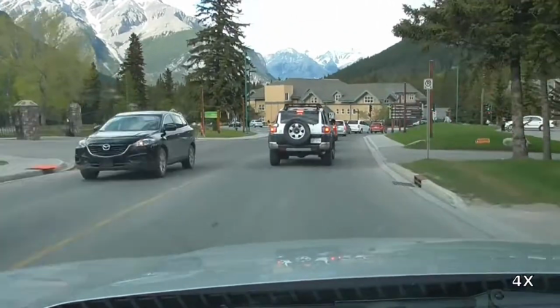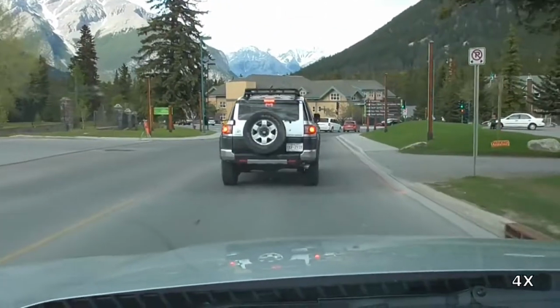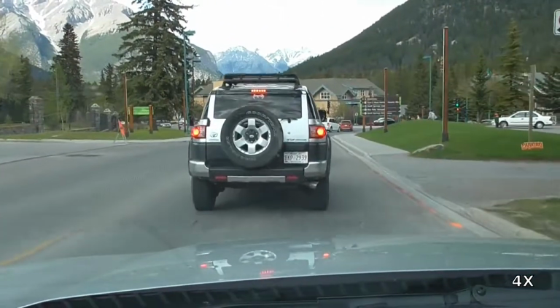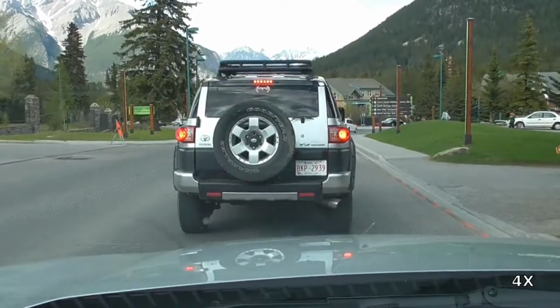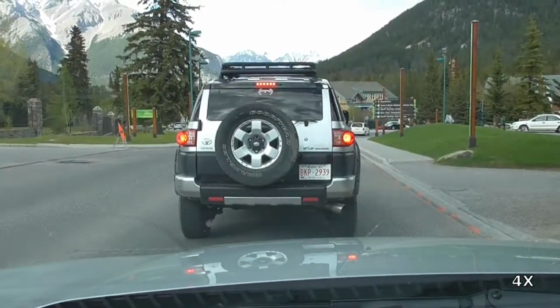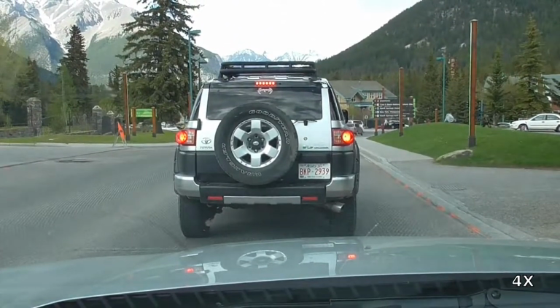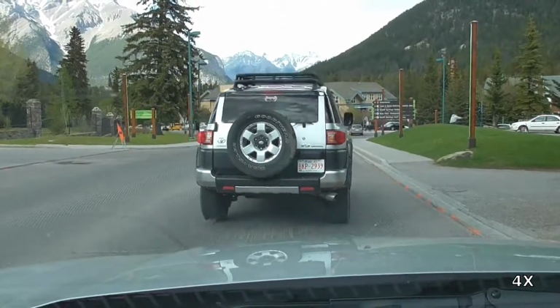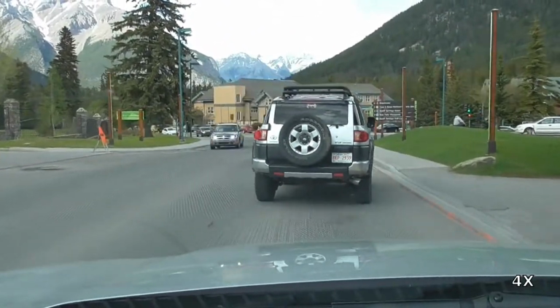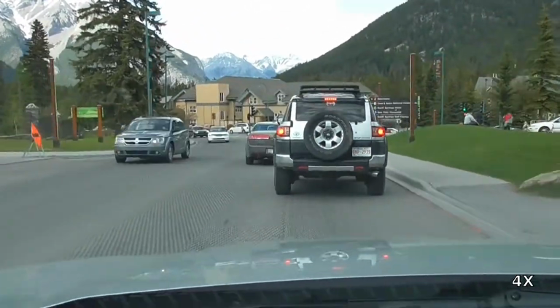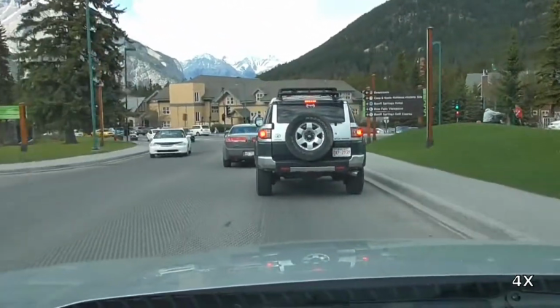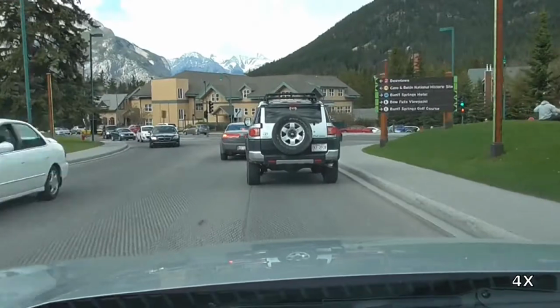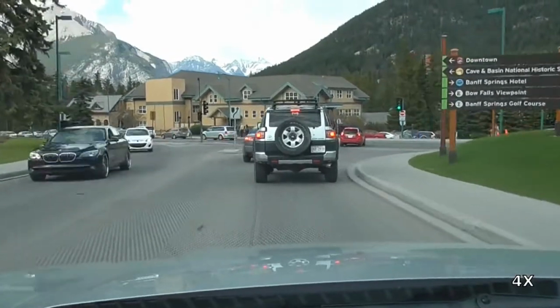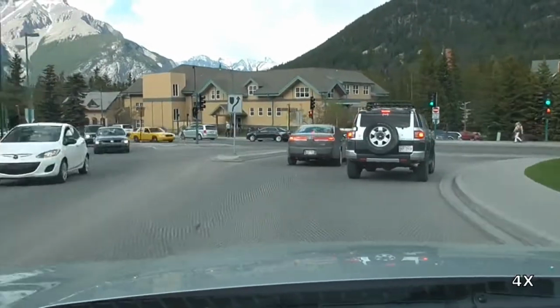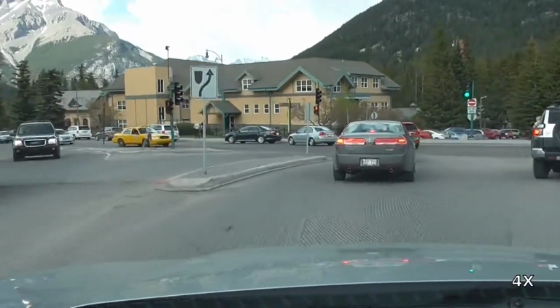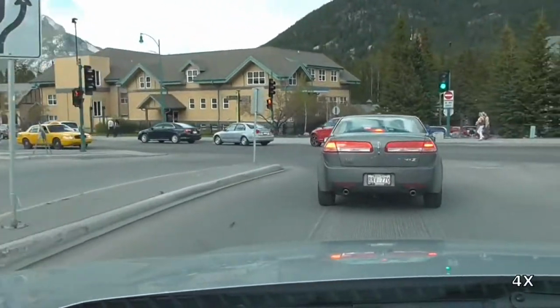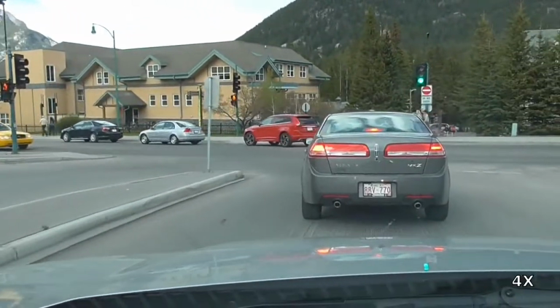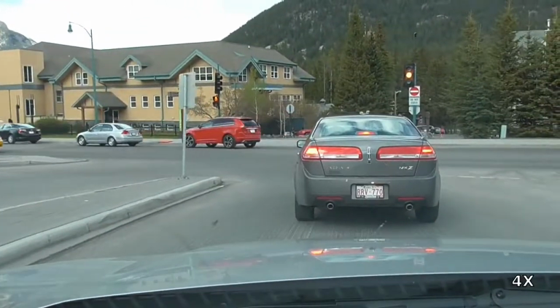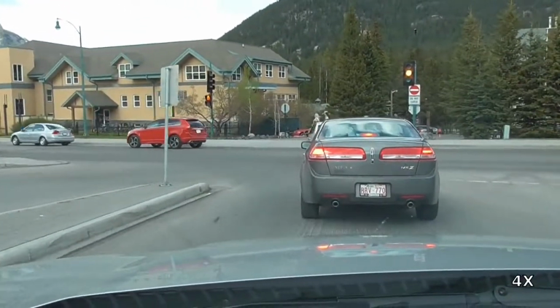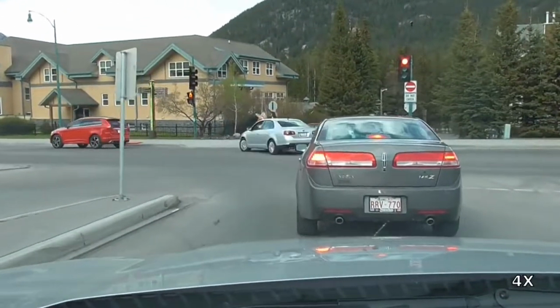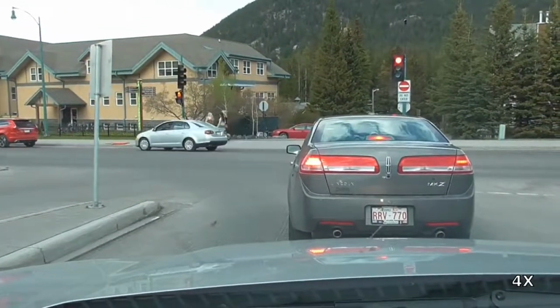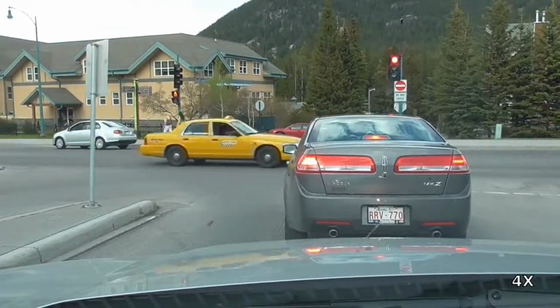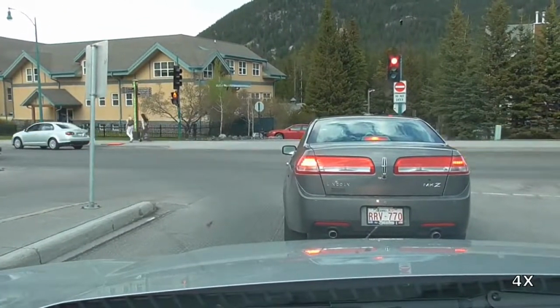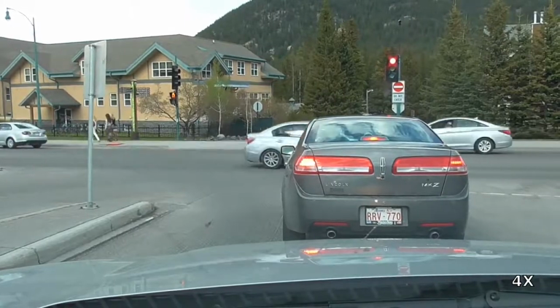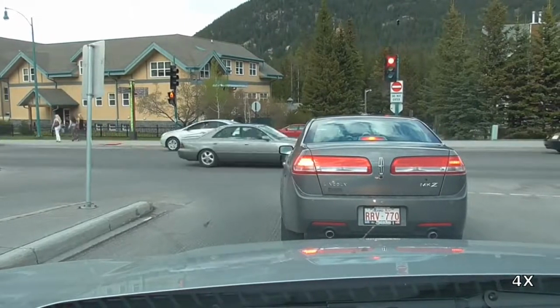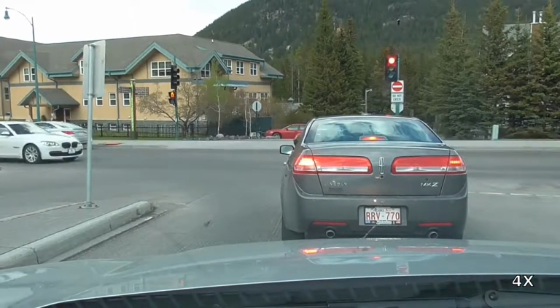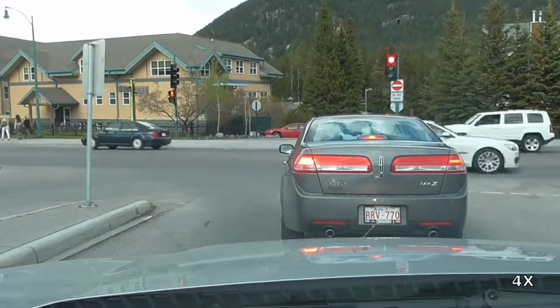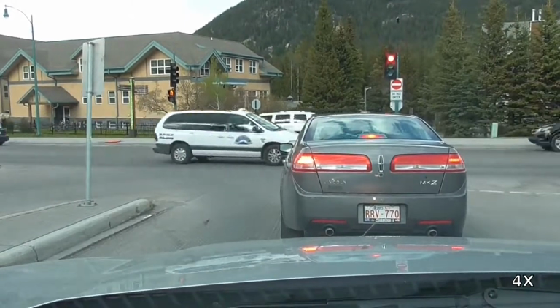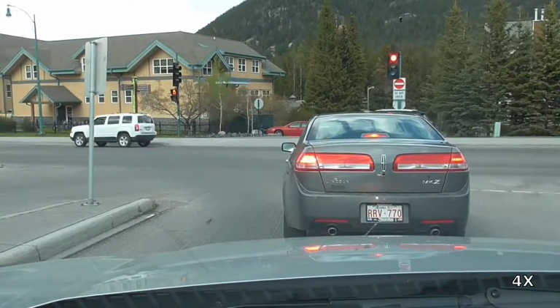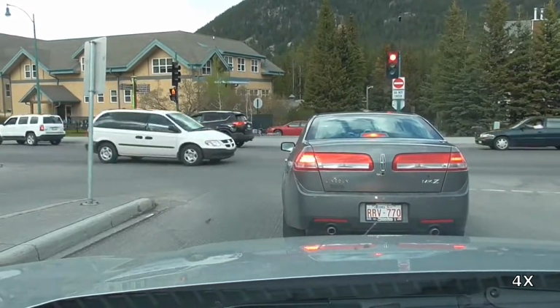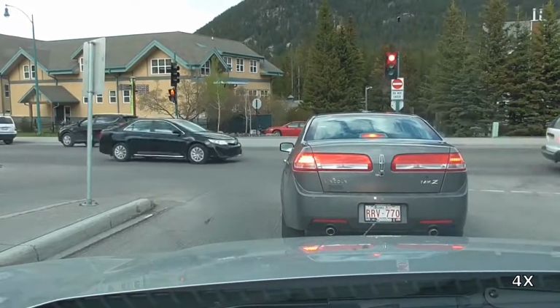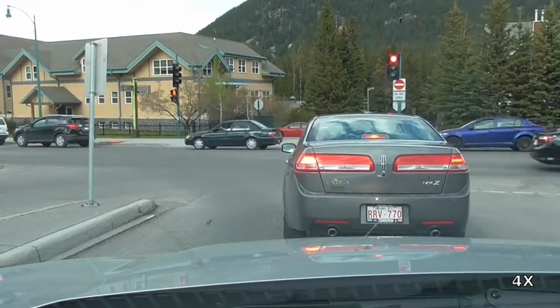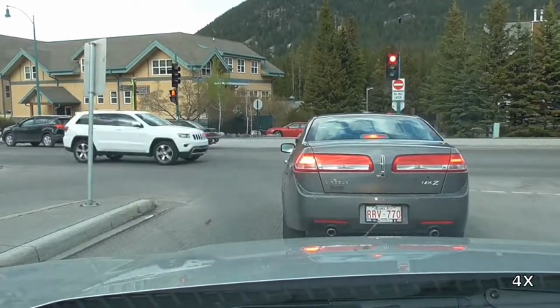Here we see there is much more traffic in Banff for this return trip than there was for the trip out. This is because it's several hours later and this is pretty close to rush hour.